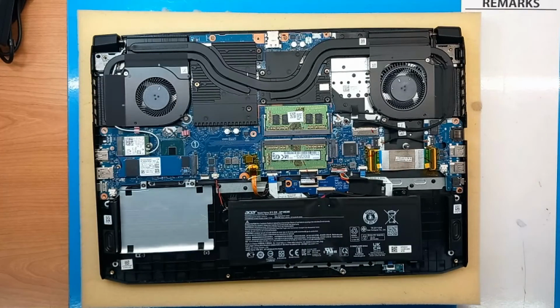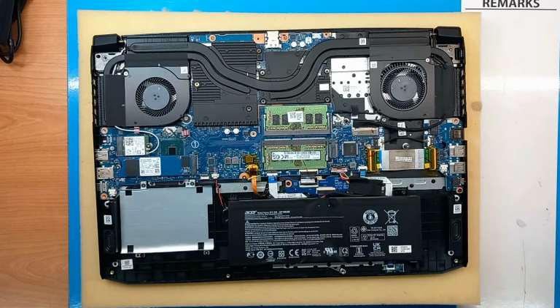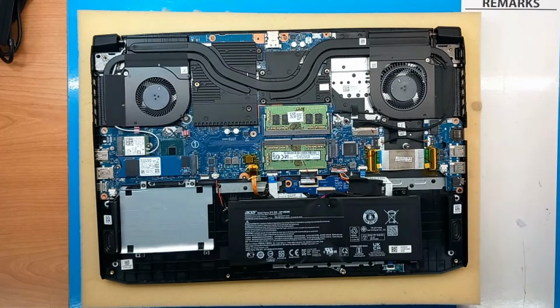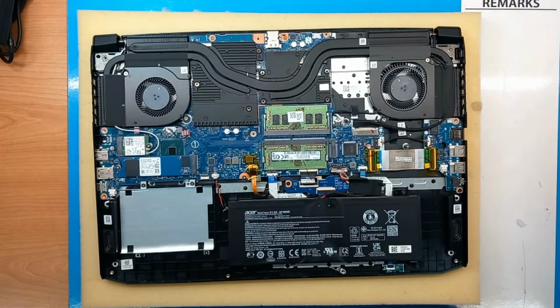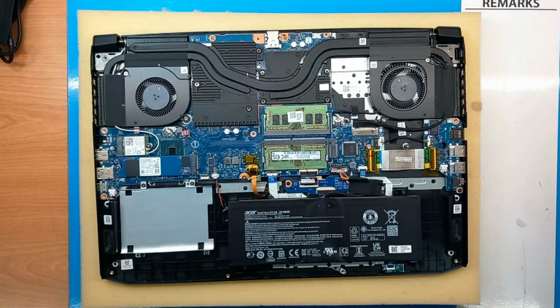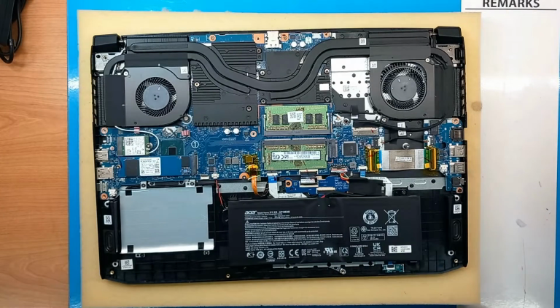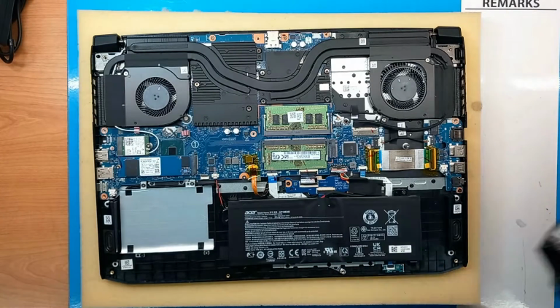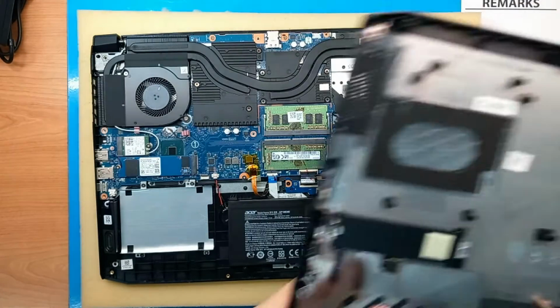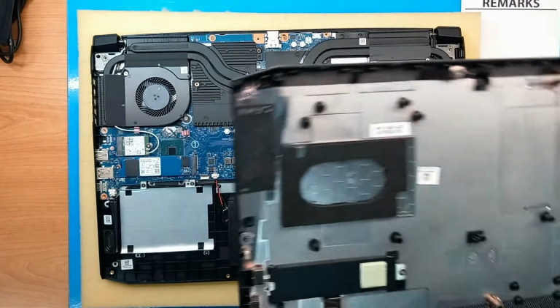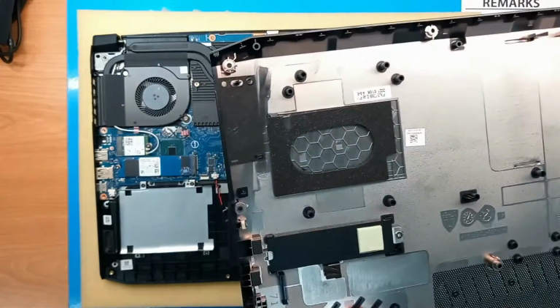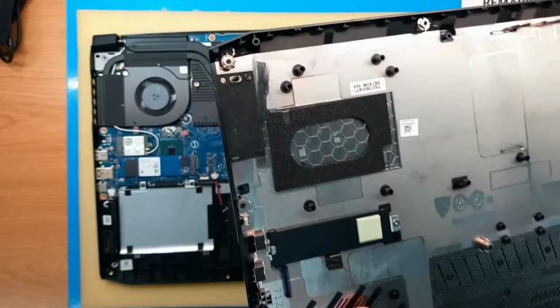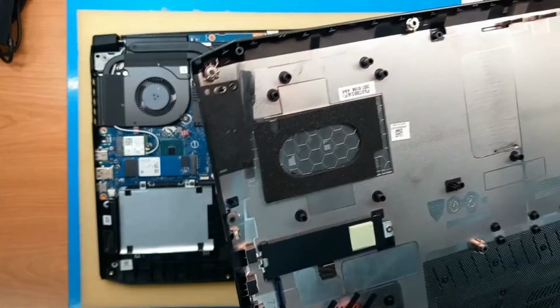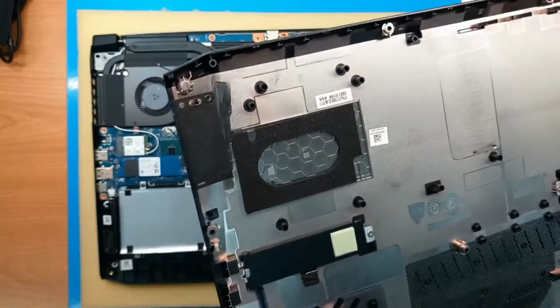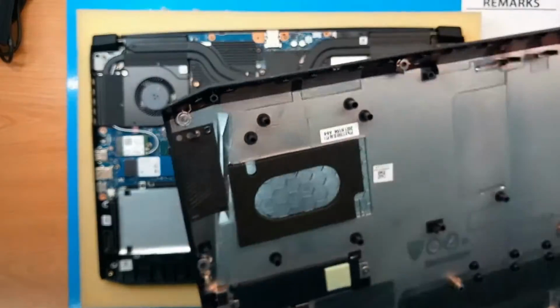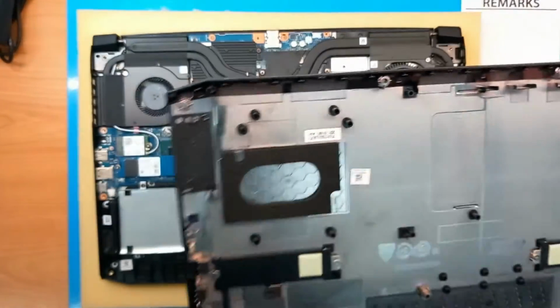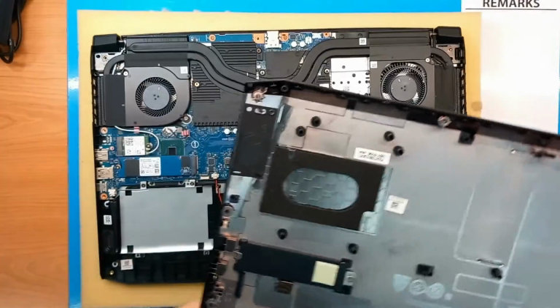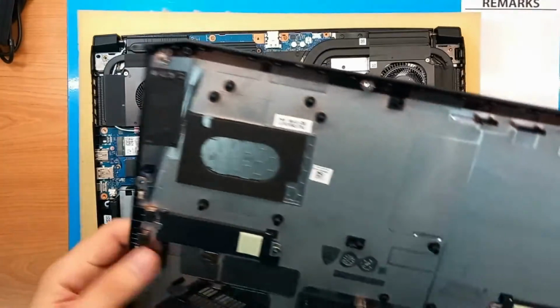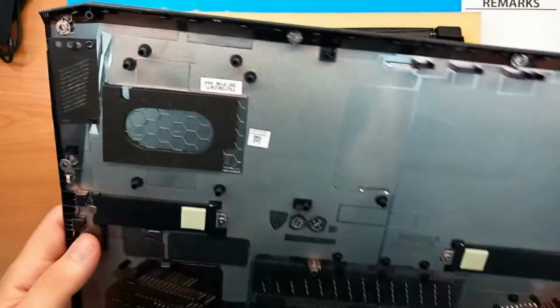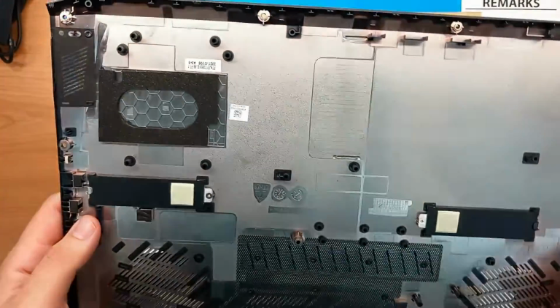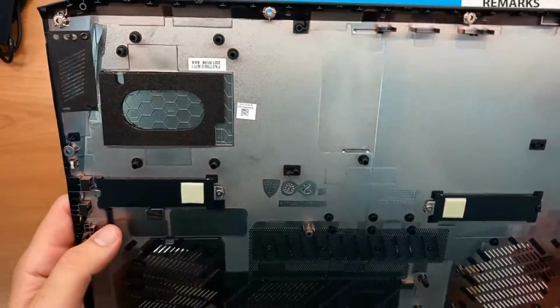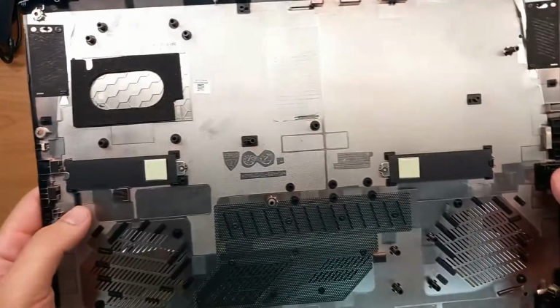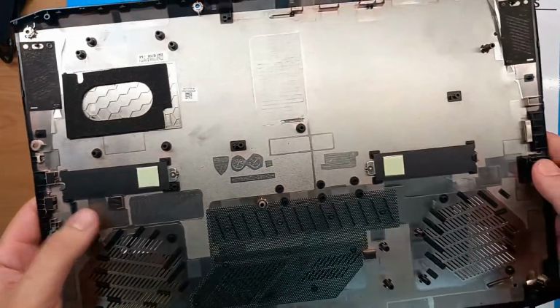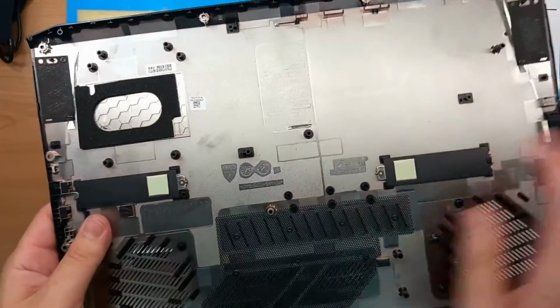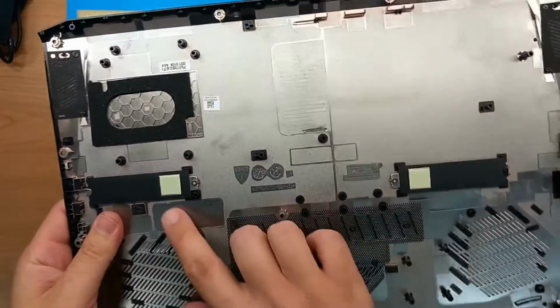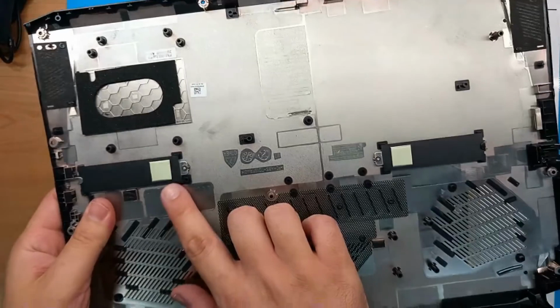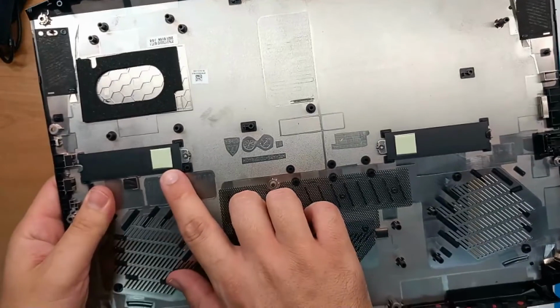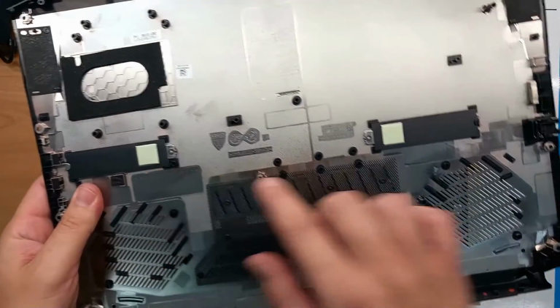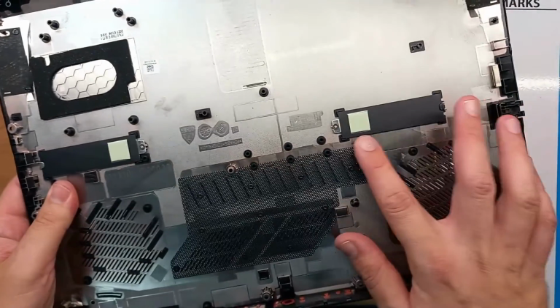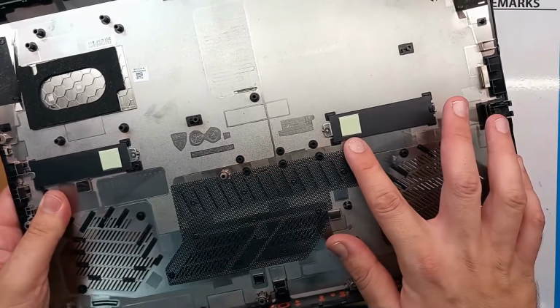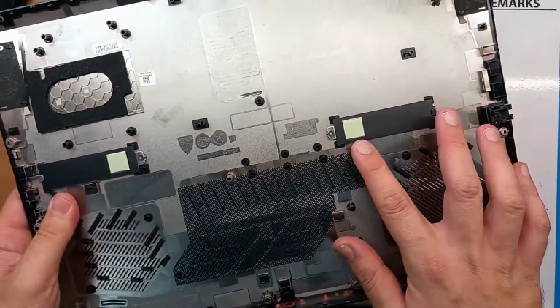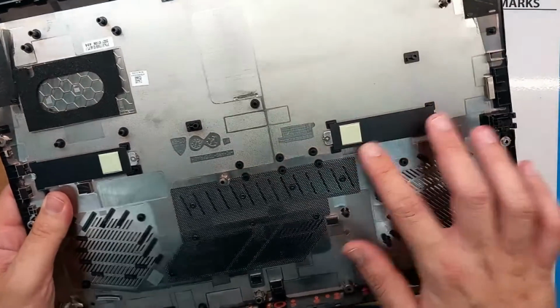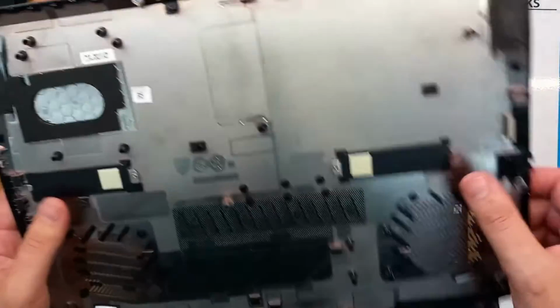We can see quite a clean layout, and here on the bottom cover we can see those thermal pads for M.2 drives, which is quite a good option. Nice work, Acer.